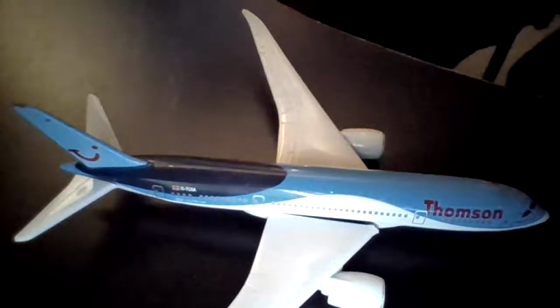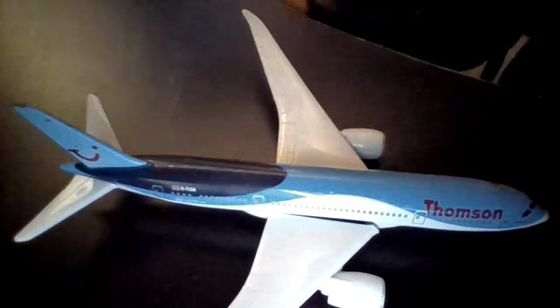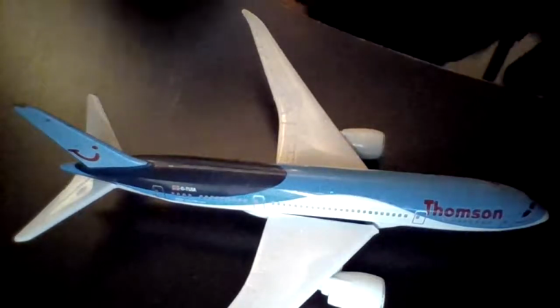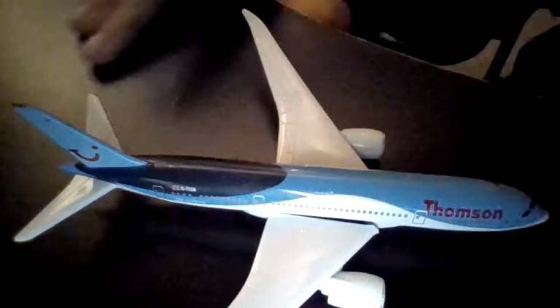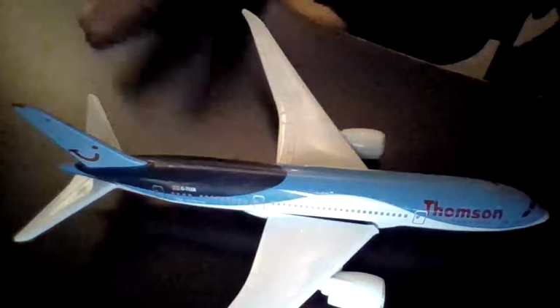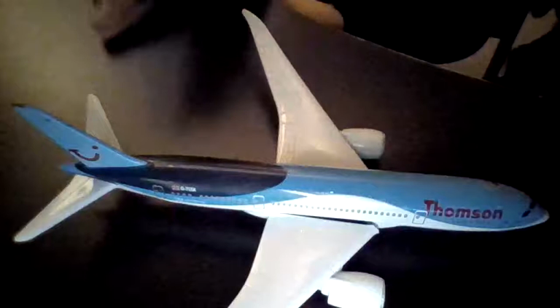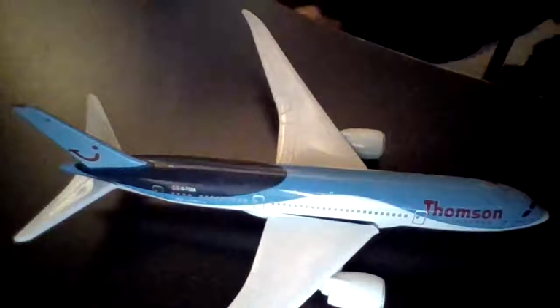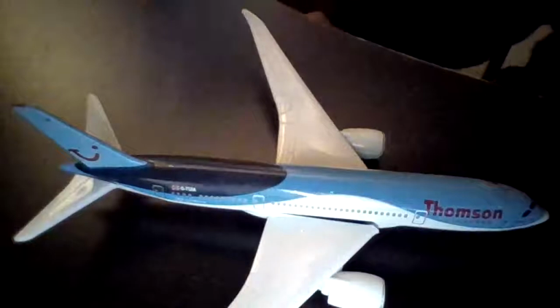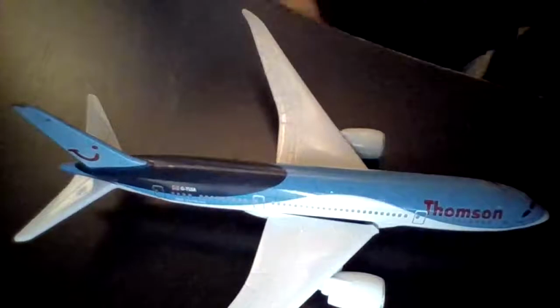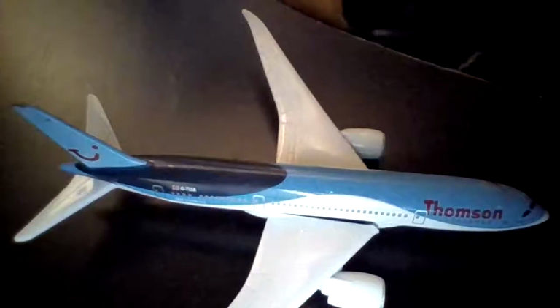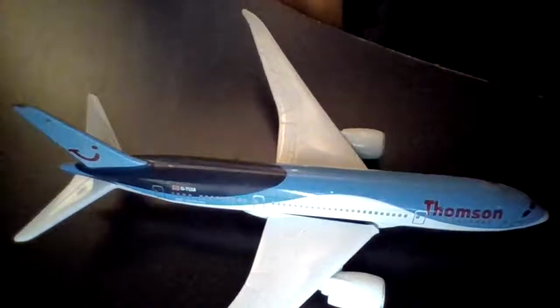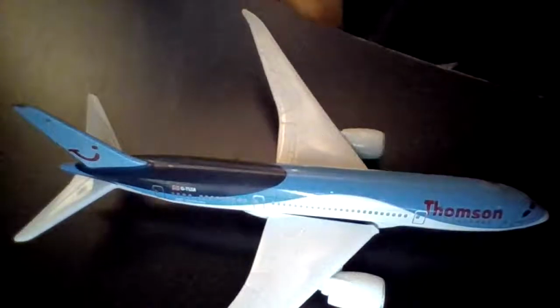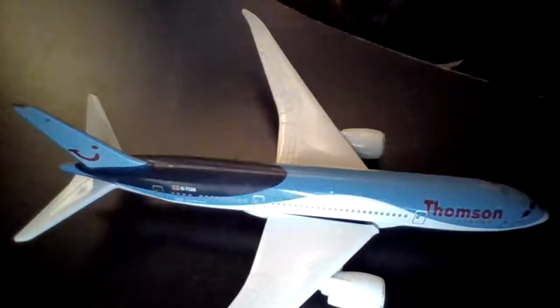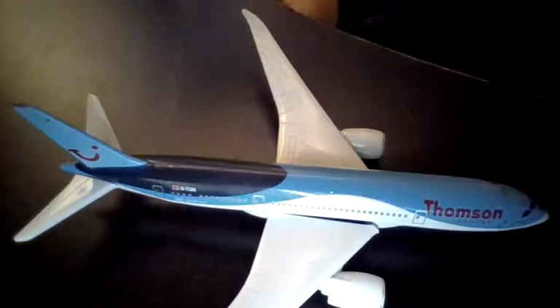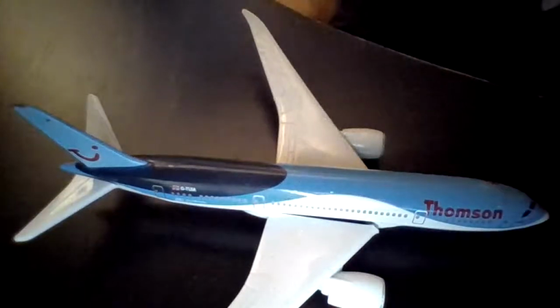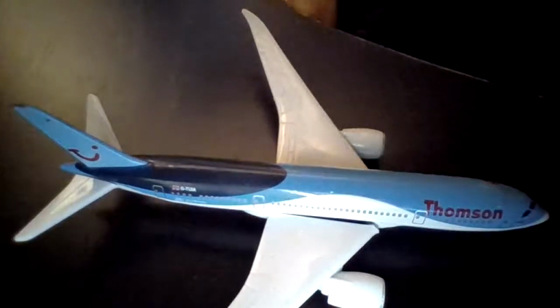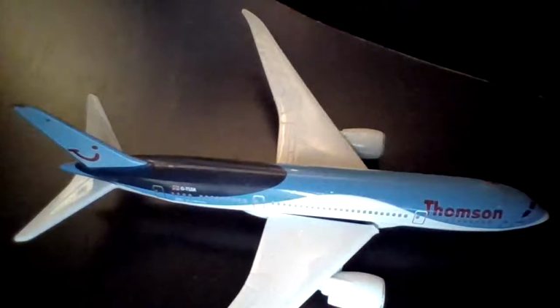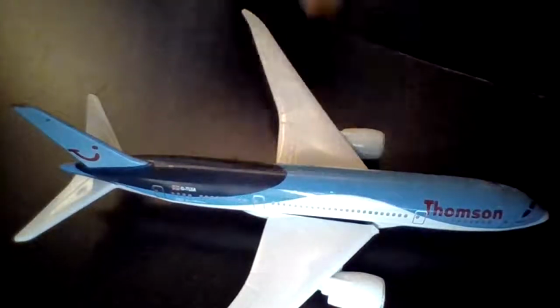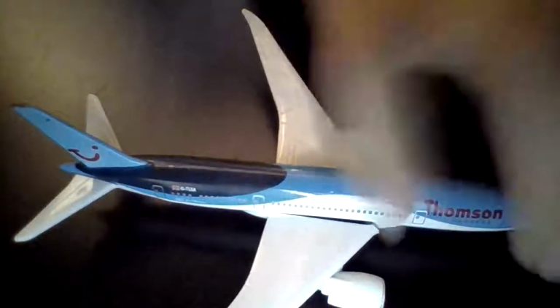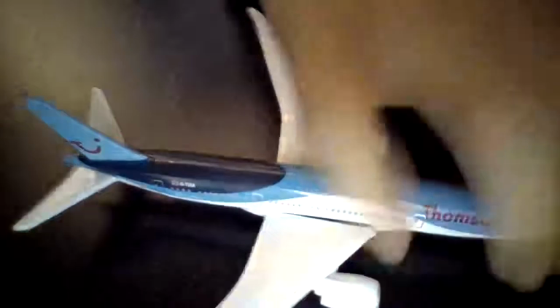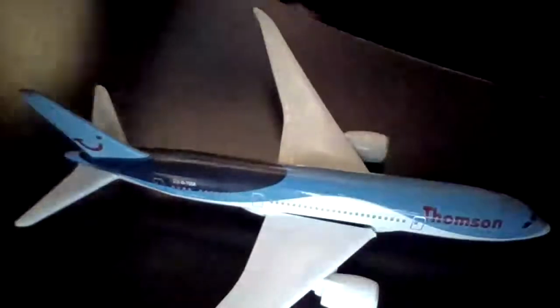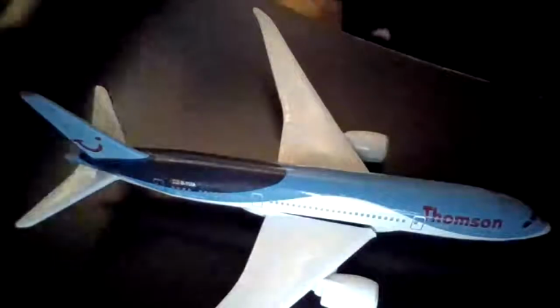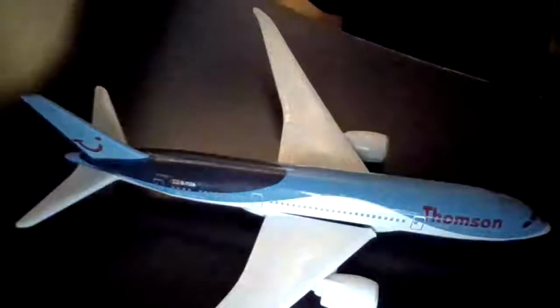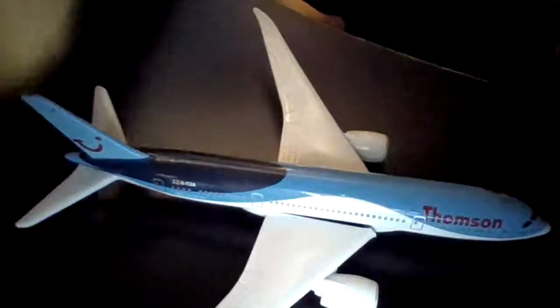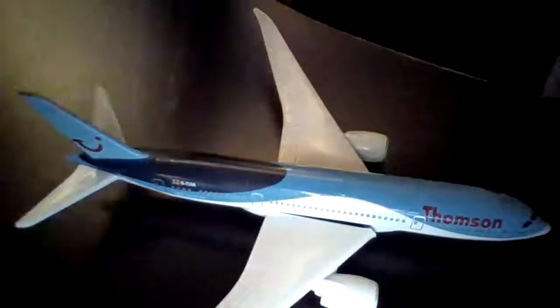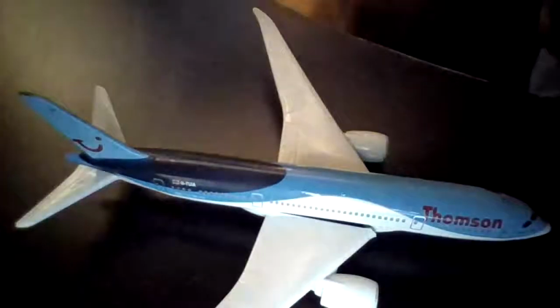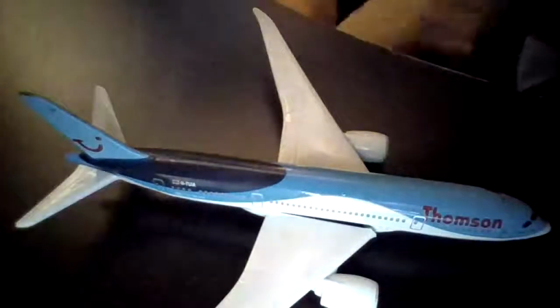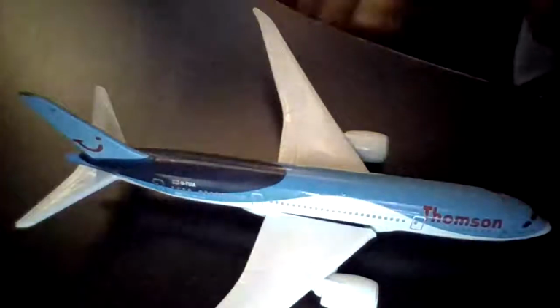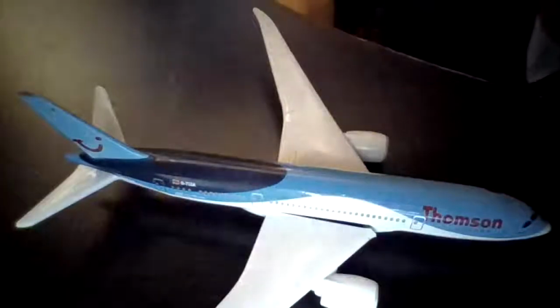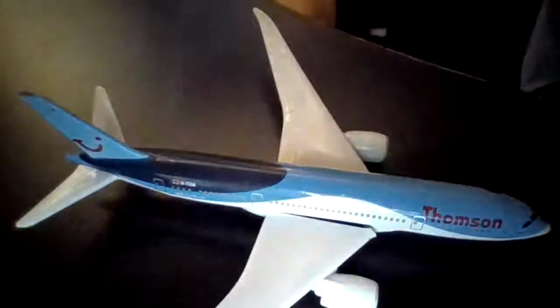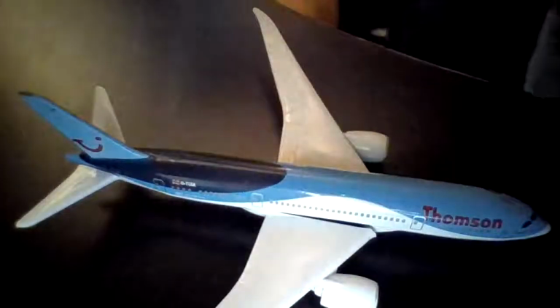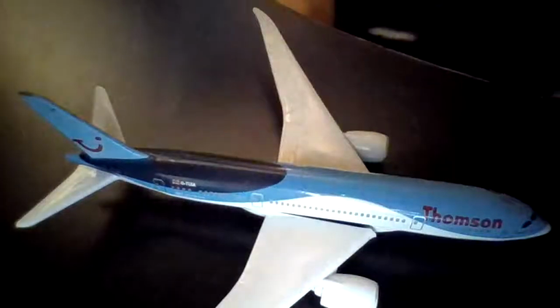So this is a Boeing 787 Dreamliner. I've had it for a few years, and it has been dinted on the front and on the back and the tail. But it's alright, mostly.